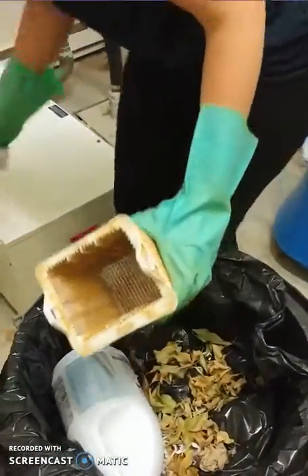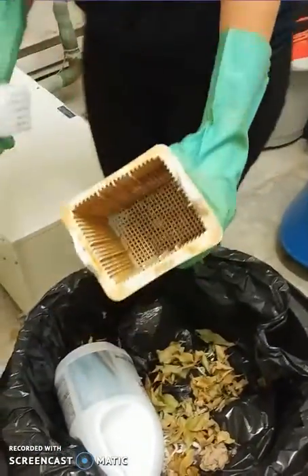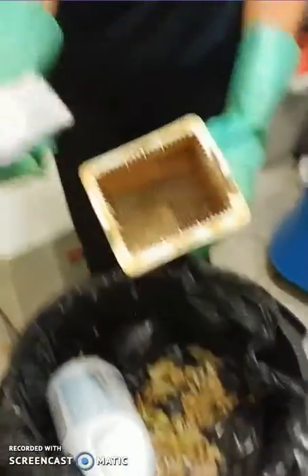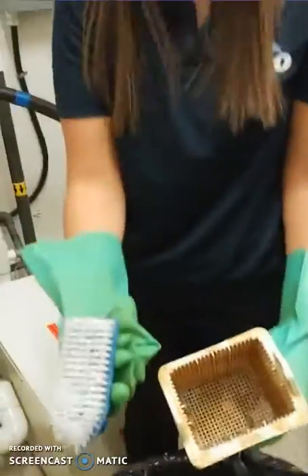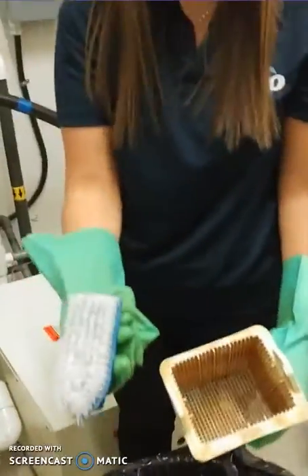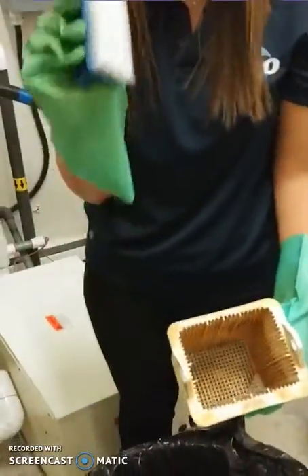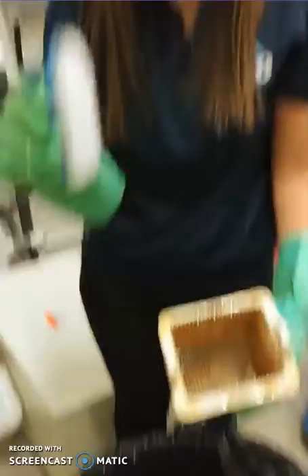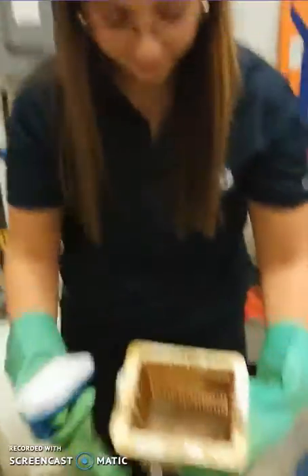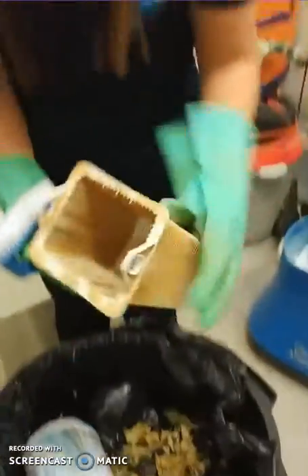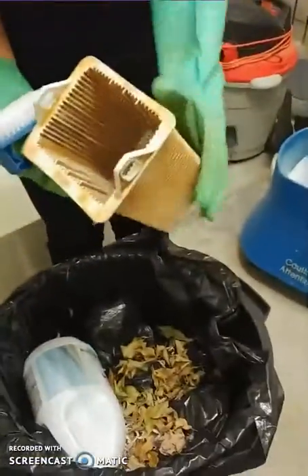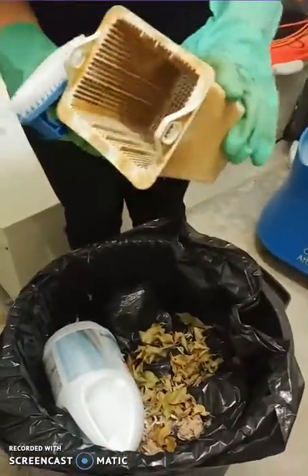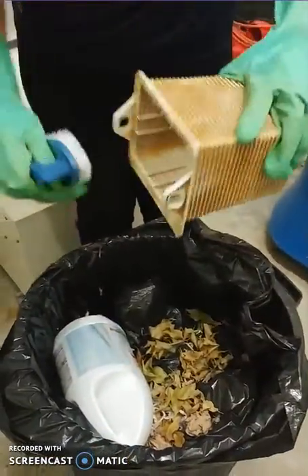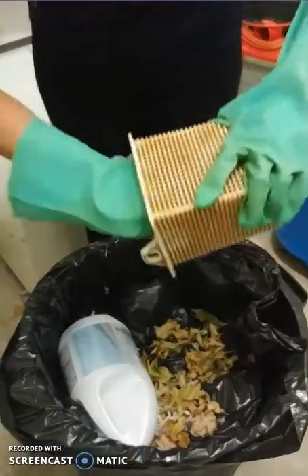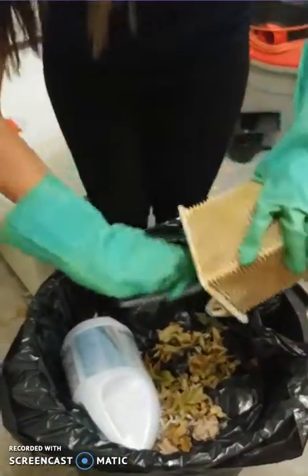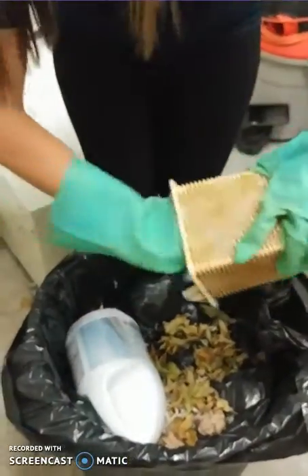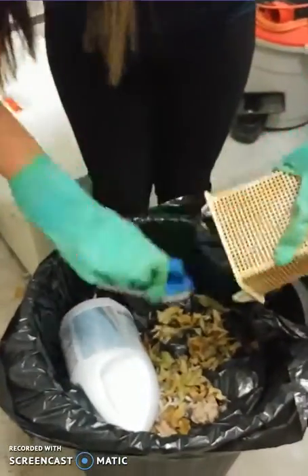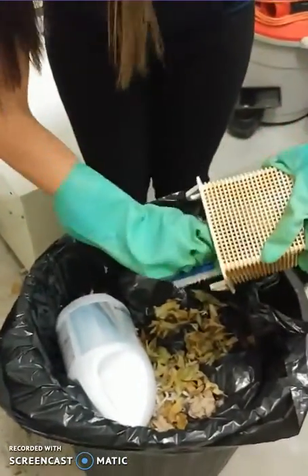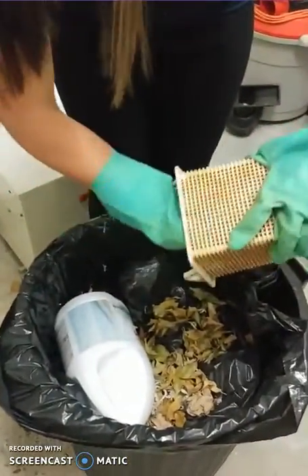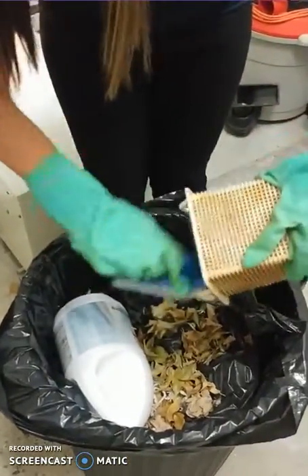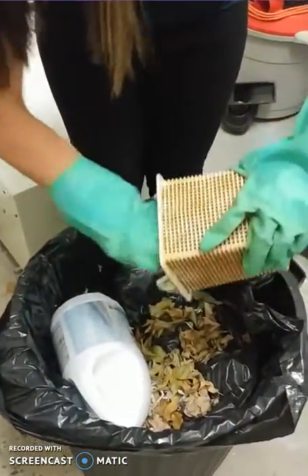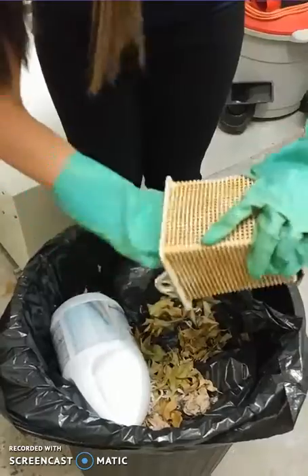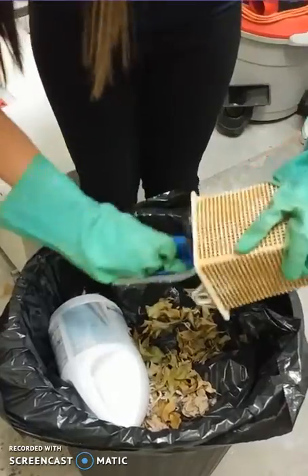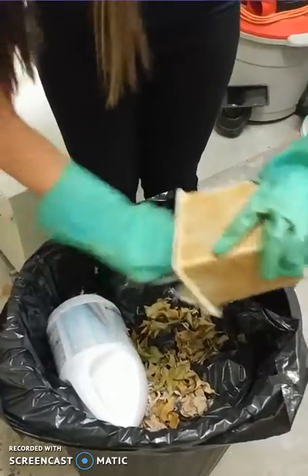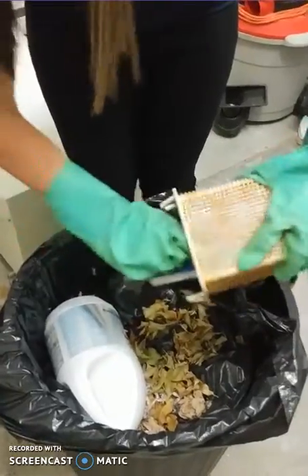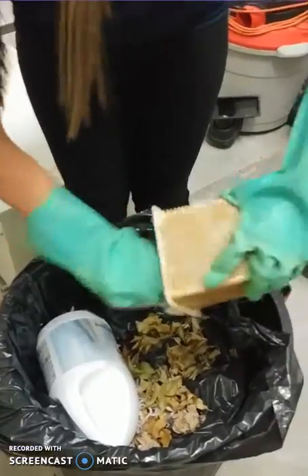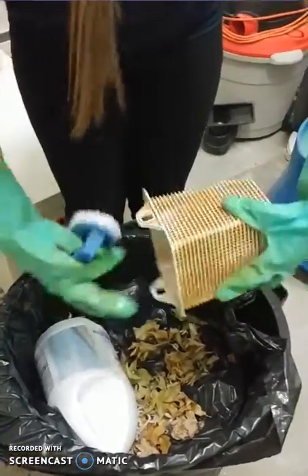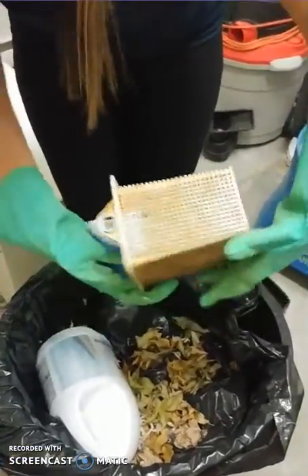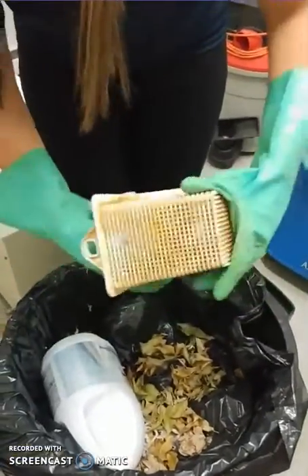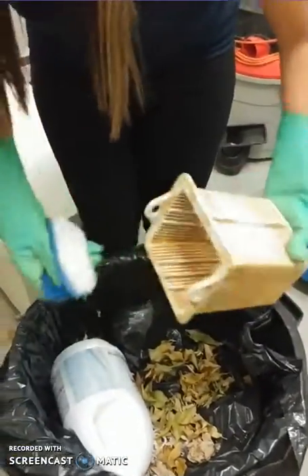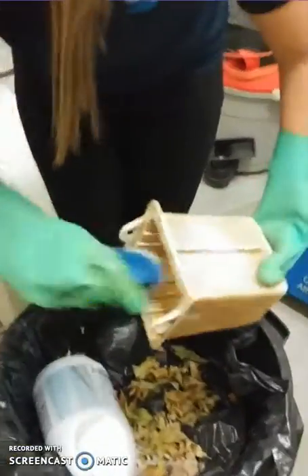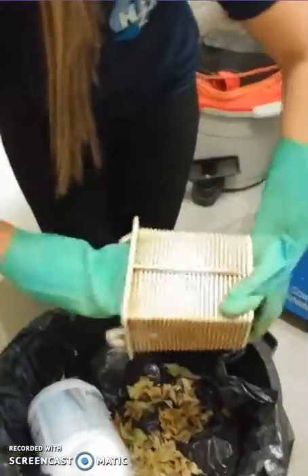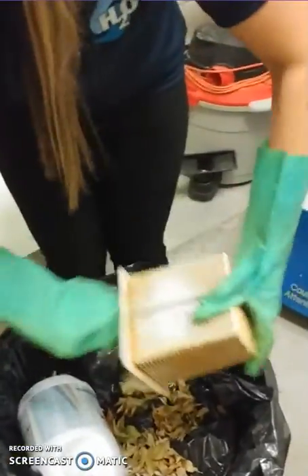Use a brush to clean the pump basket. Make sure you clean it into a dumpster and not on the ground. You can always use a hose to help you clean the pump basket if needed.